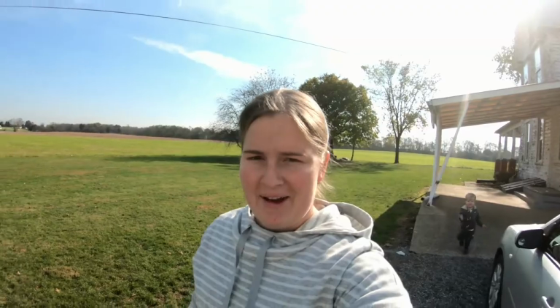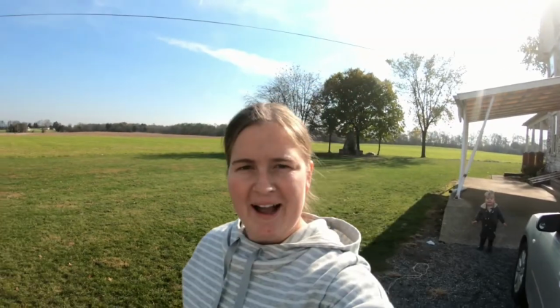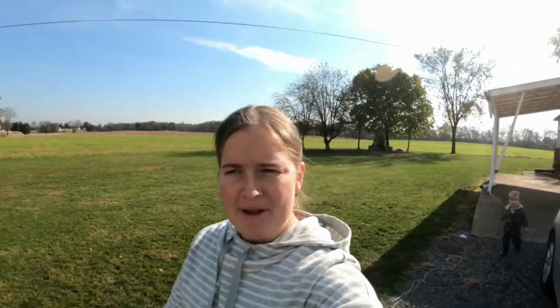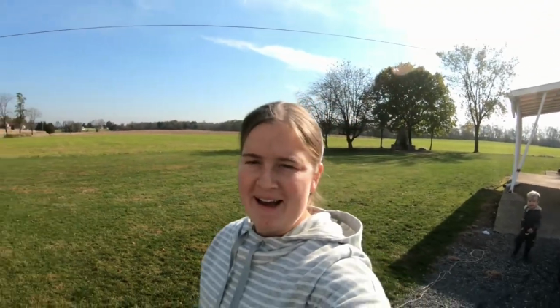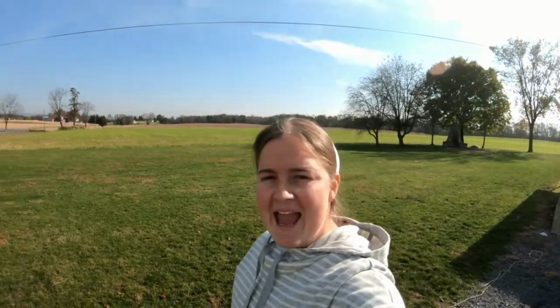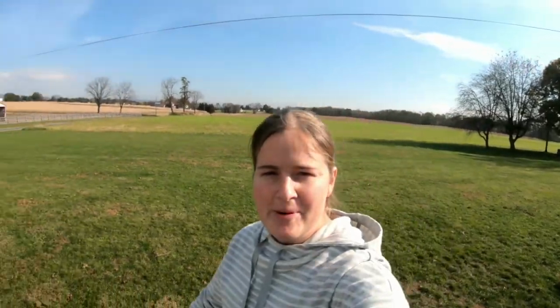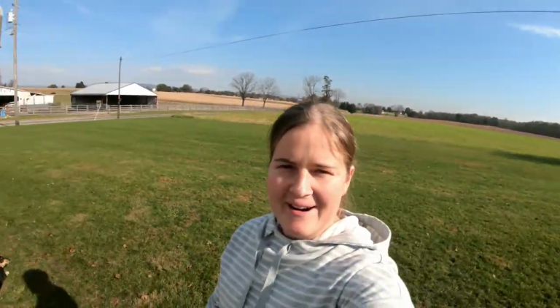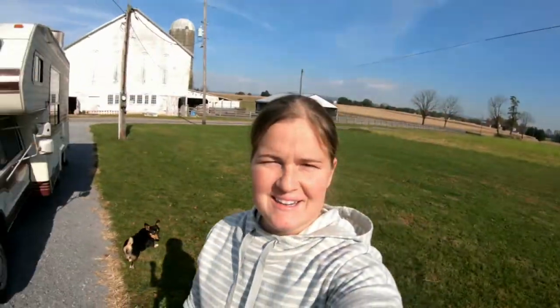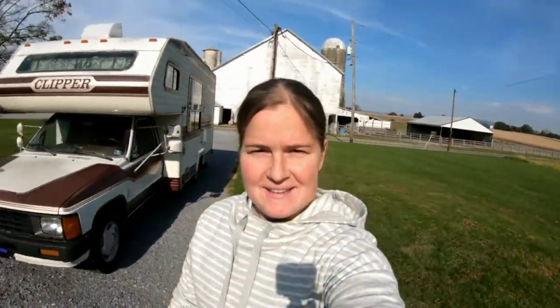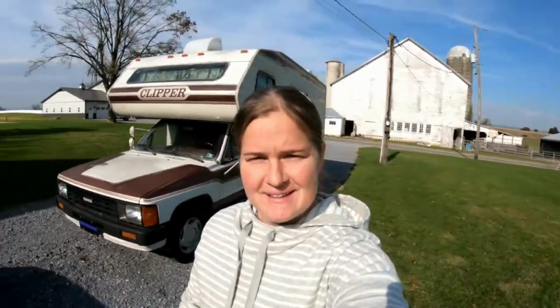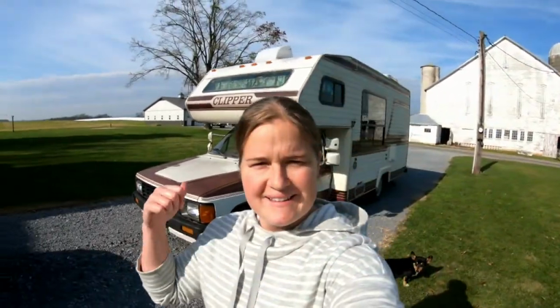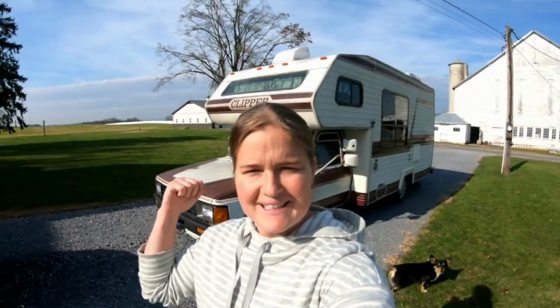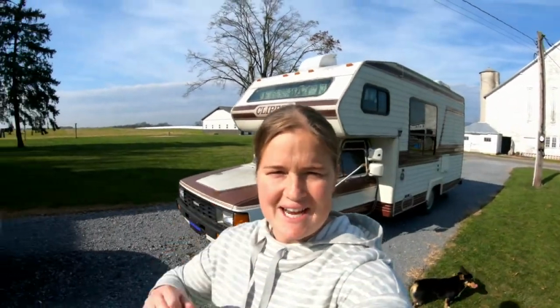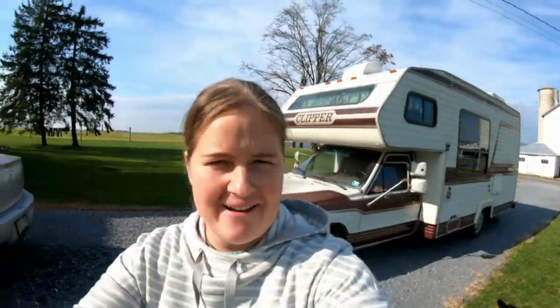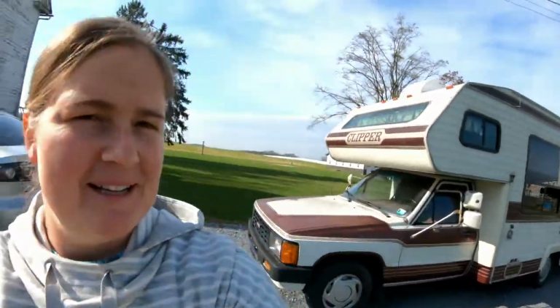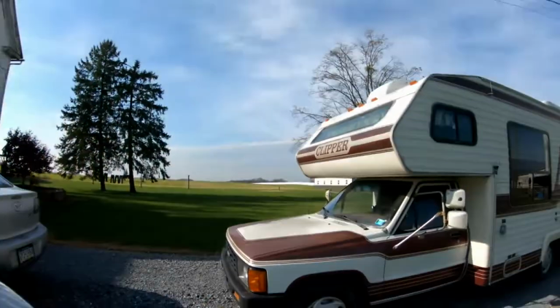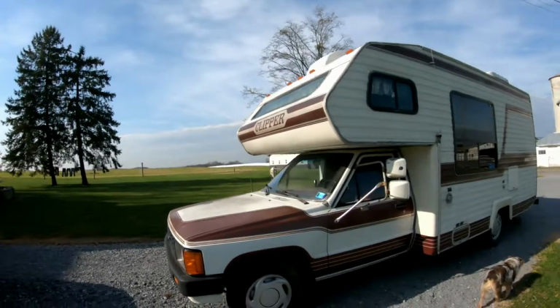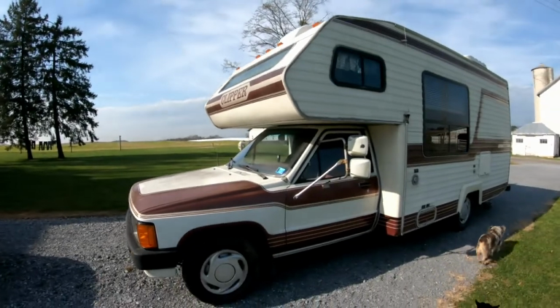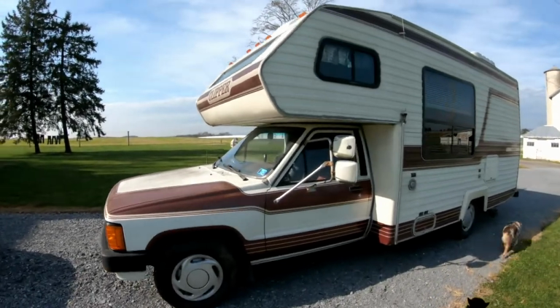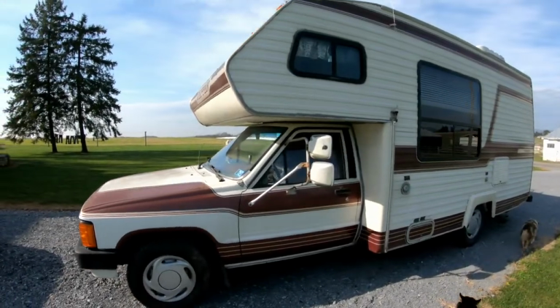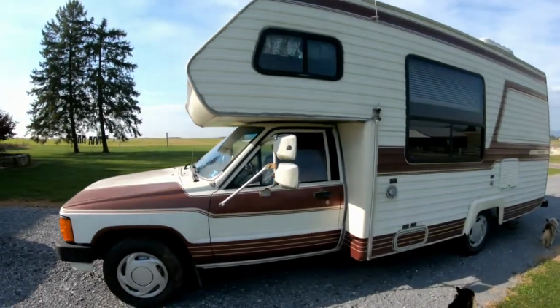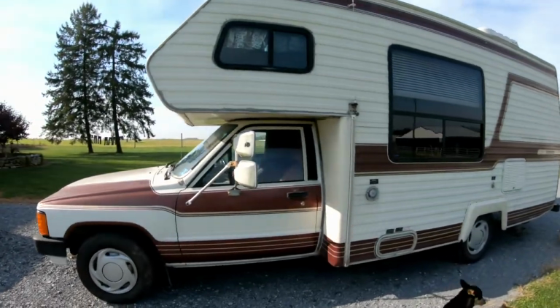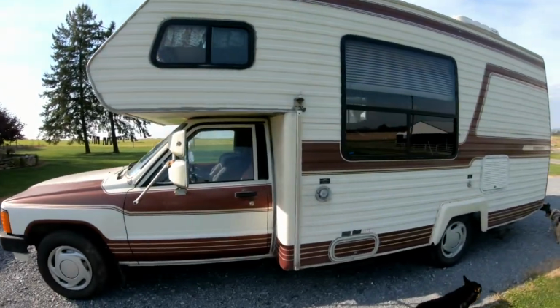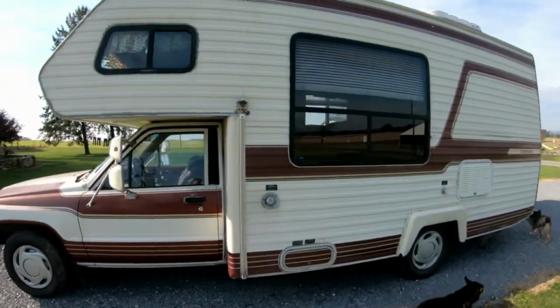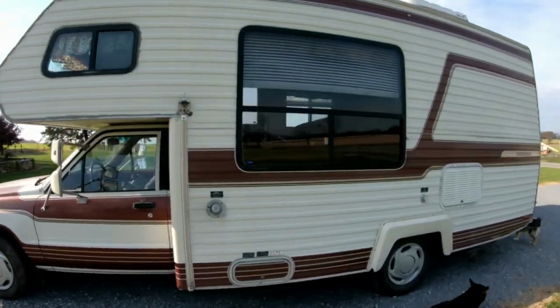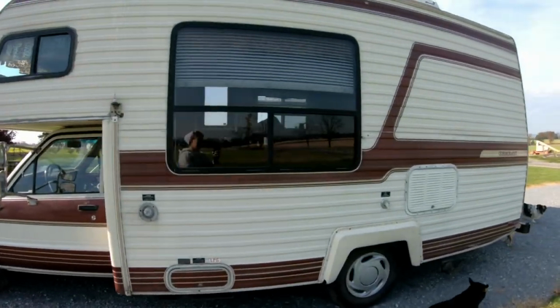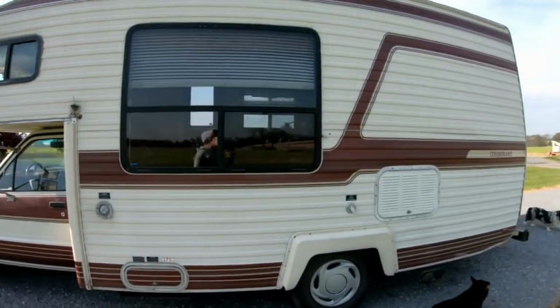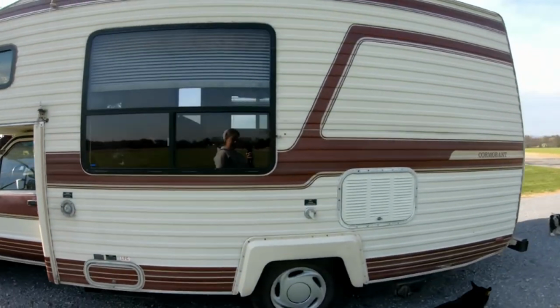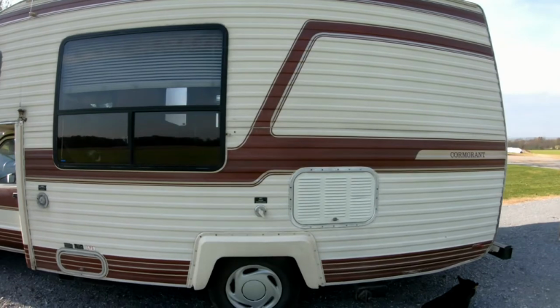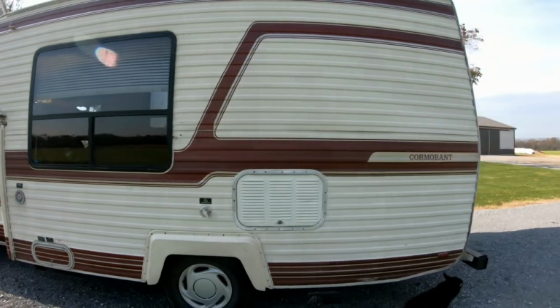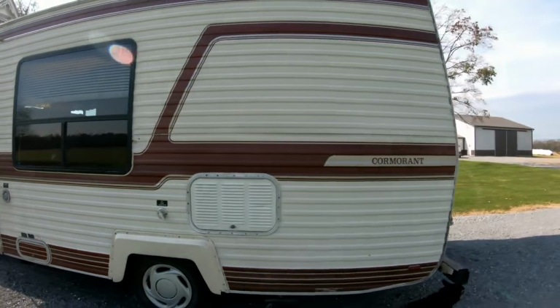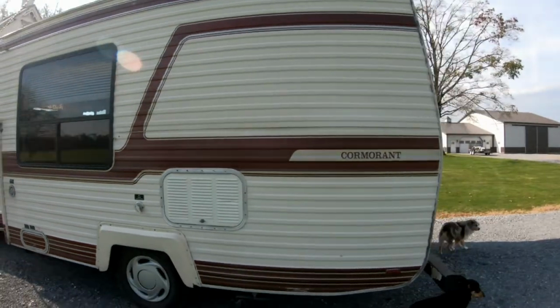All right, we got a camper. Check it out. This is a little Toyota Clipper, 1986. I believe it's 21 foot.